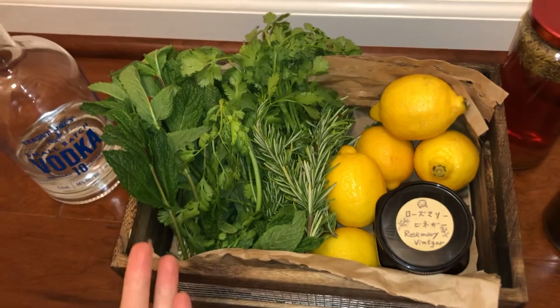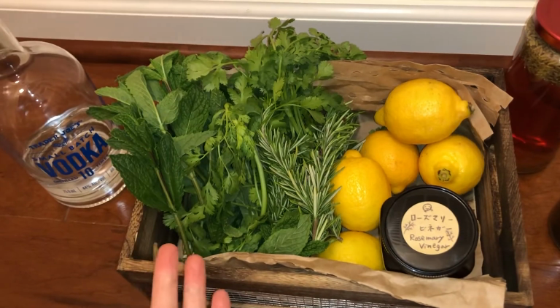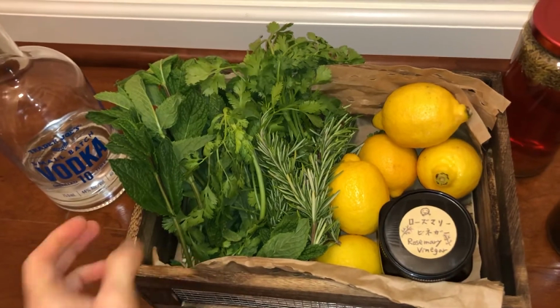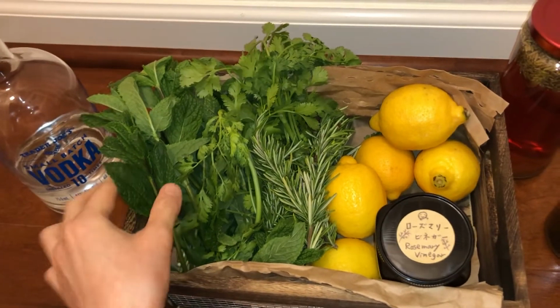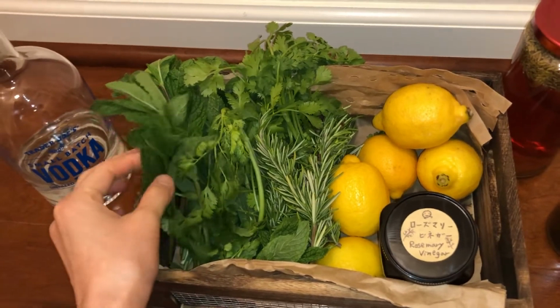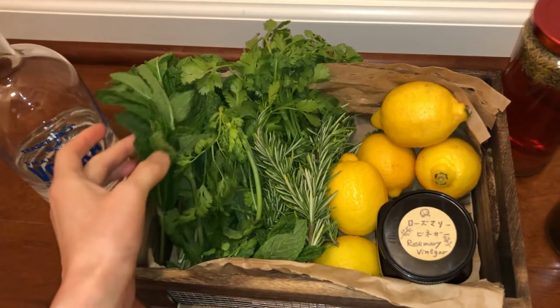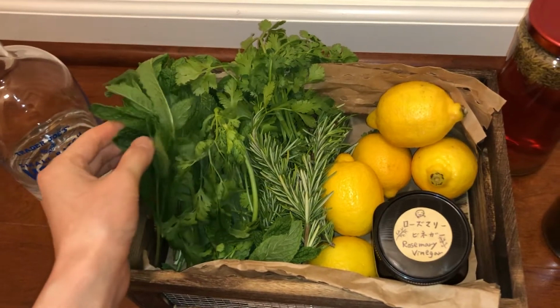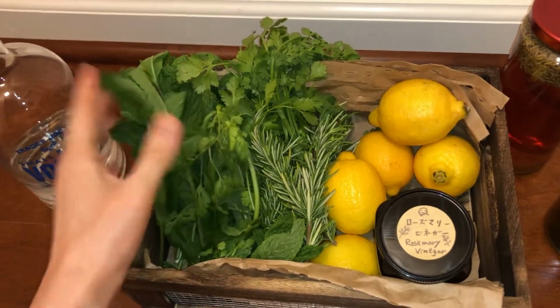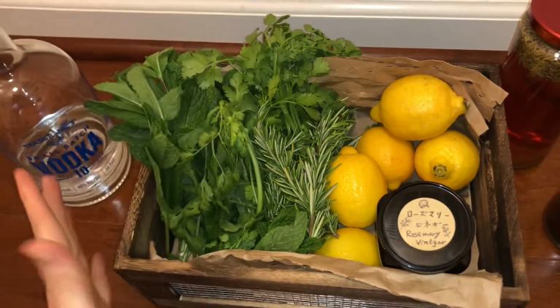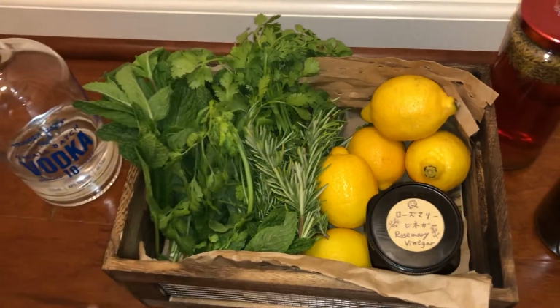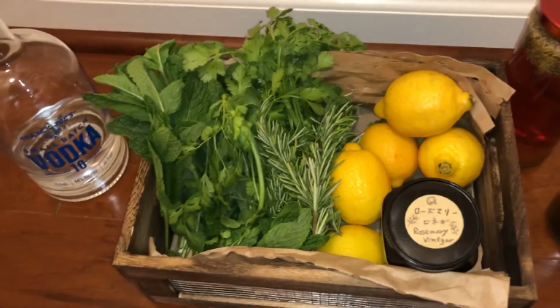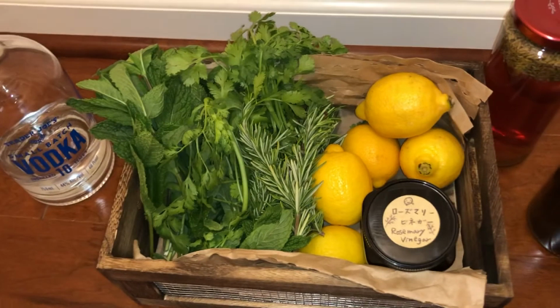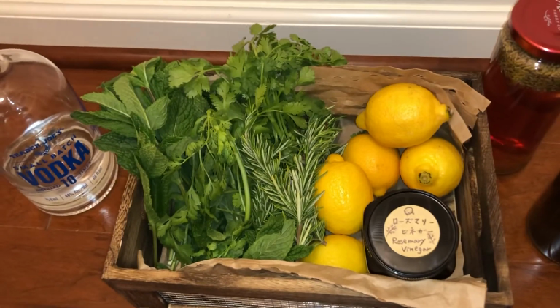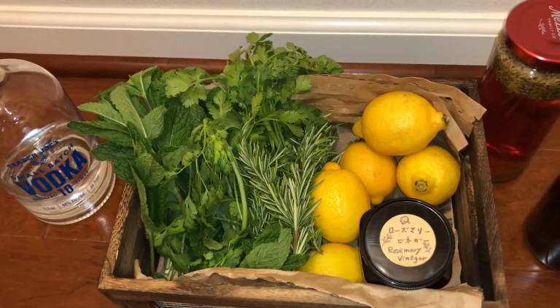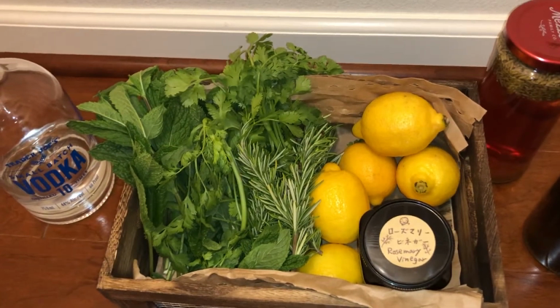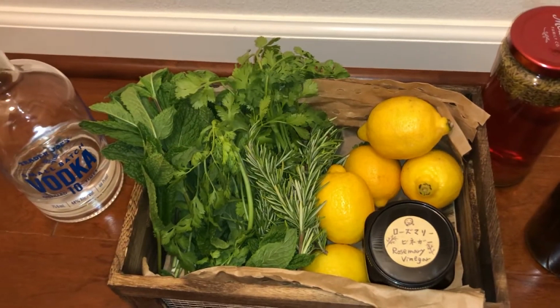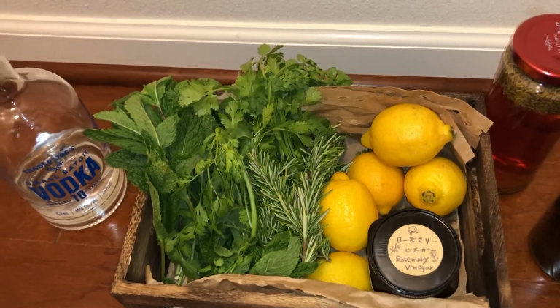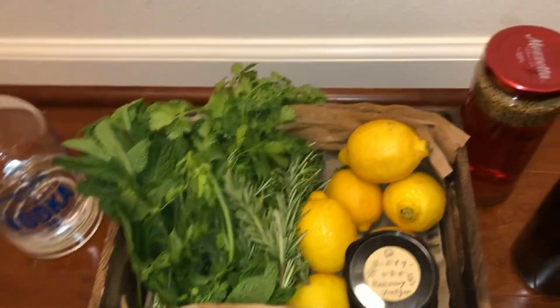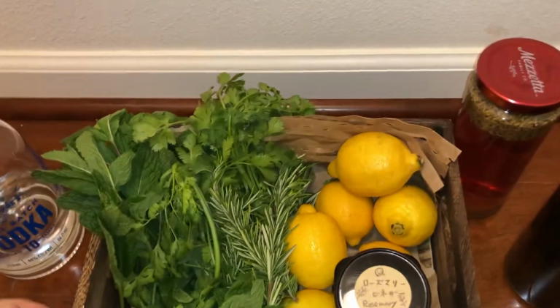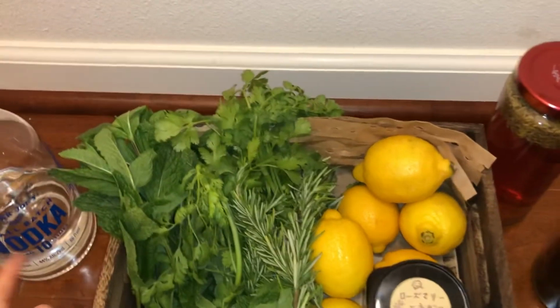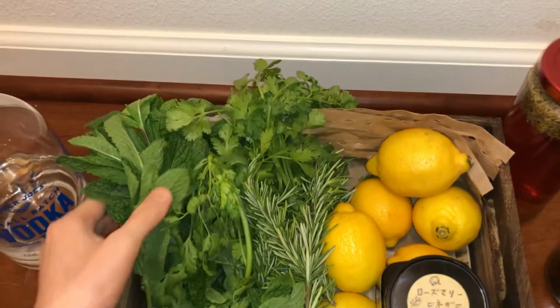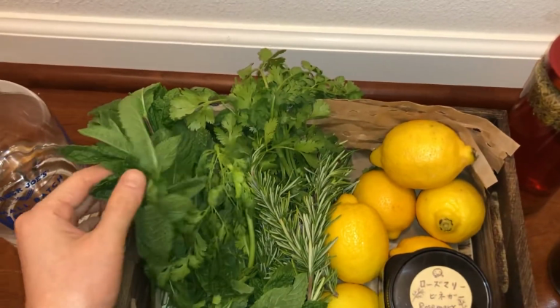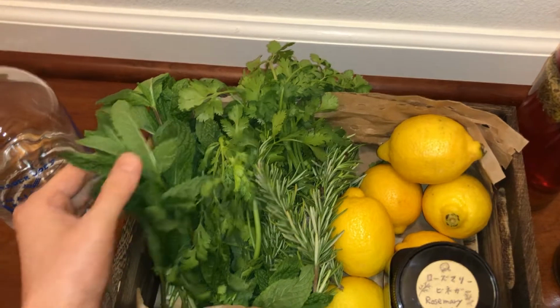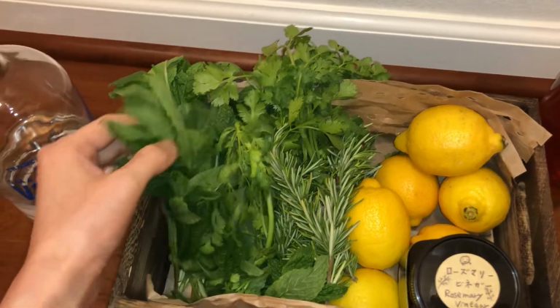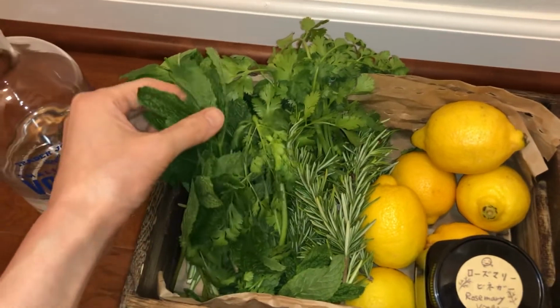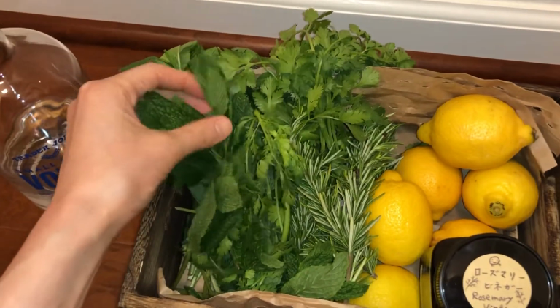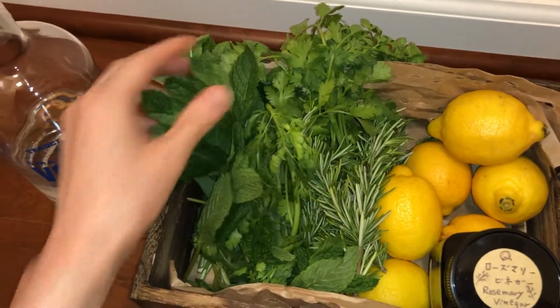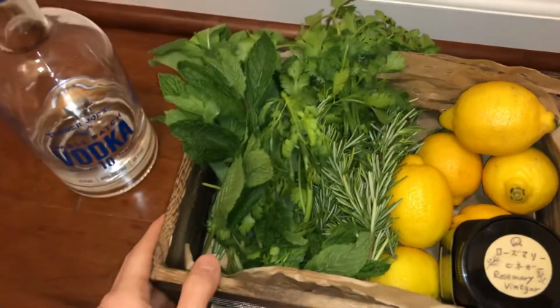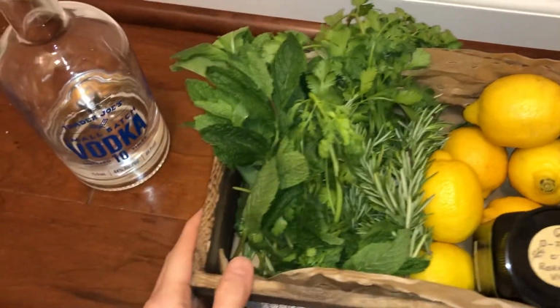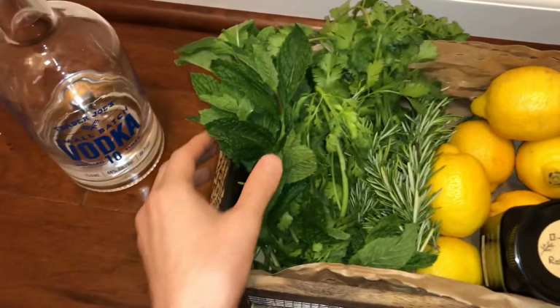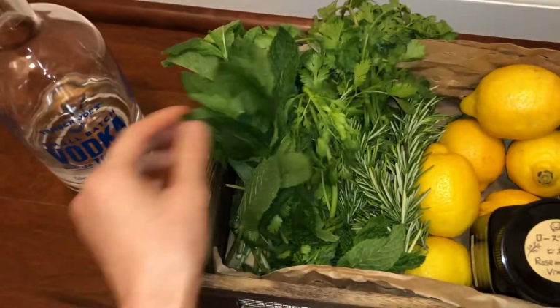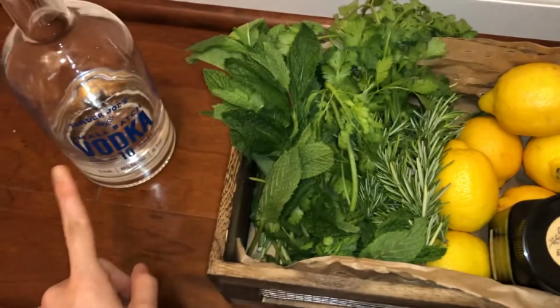Bug bite. And also, you can use it as a refreshing bath liquid. Like if you extract mint with vodka.